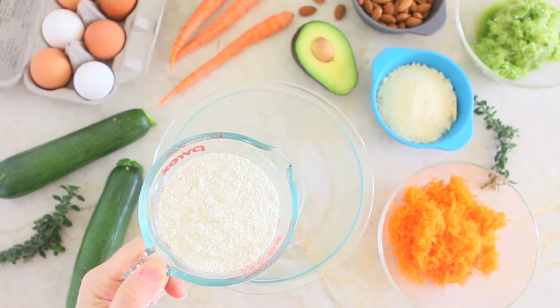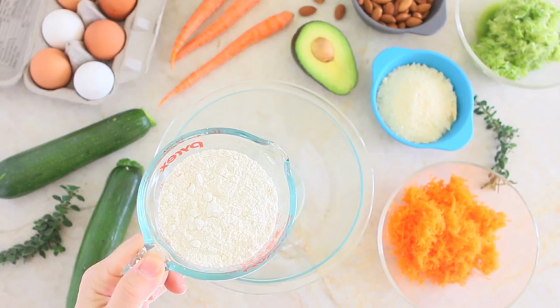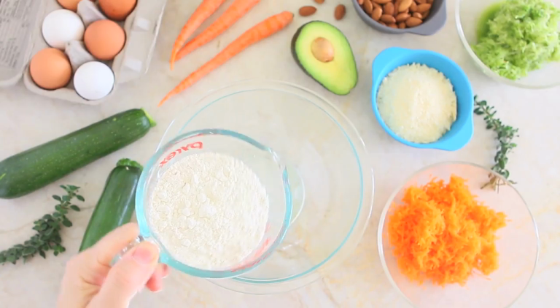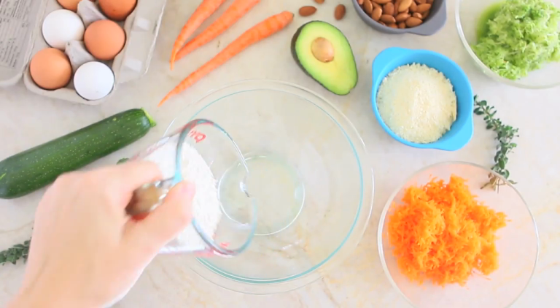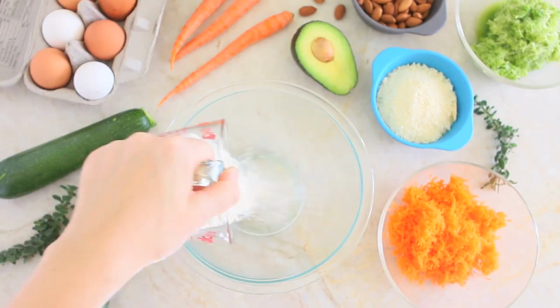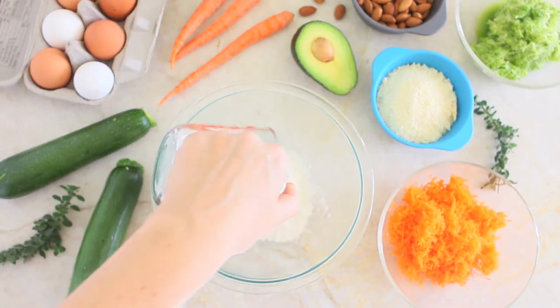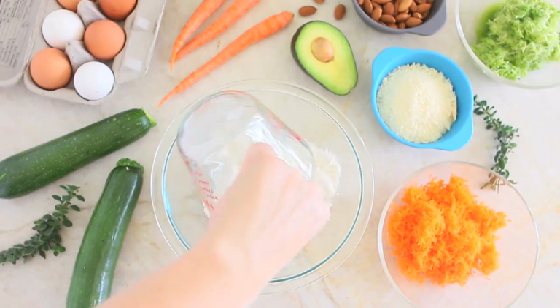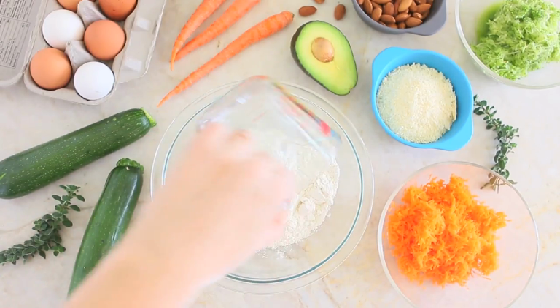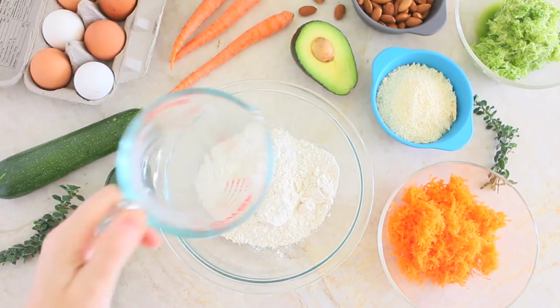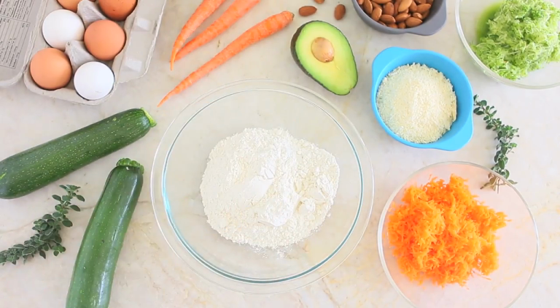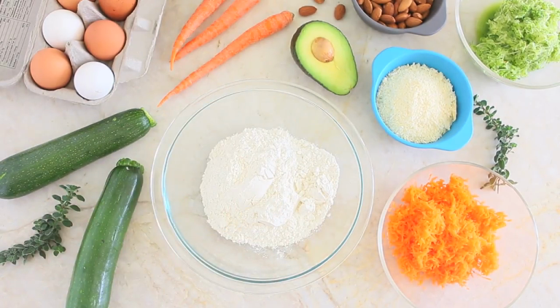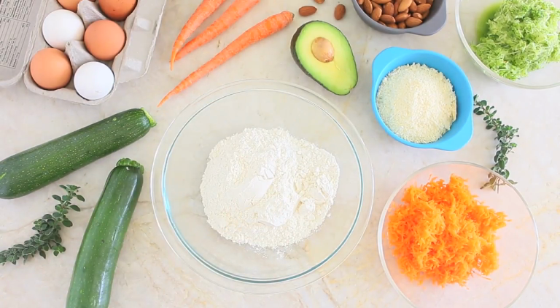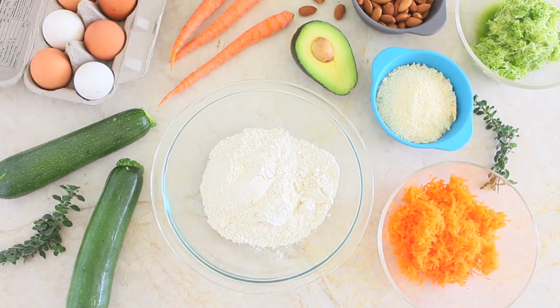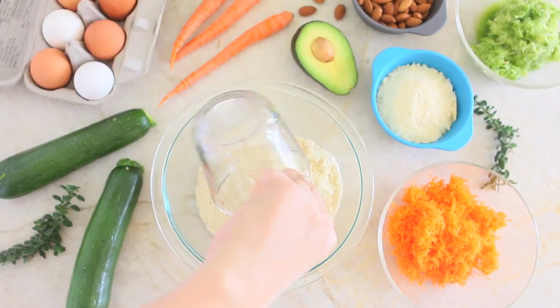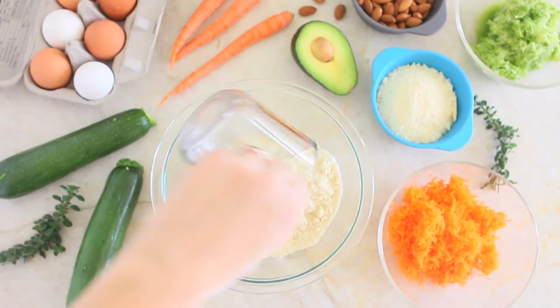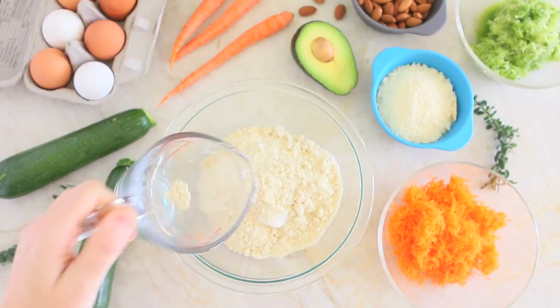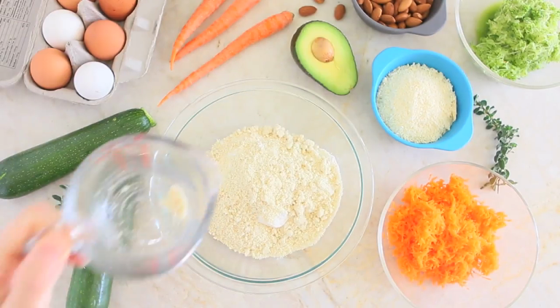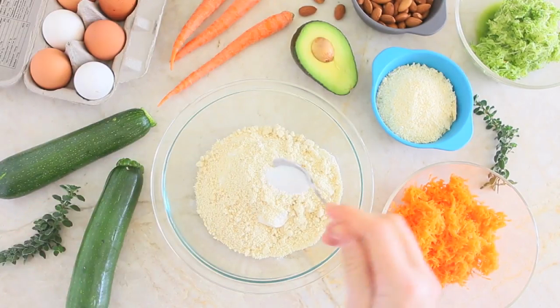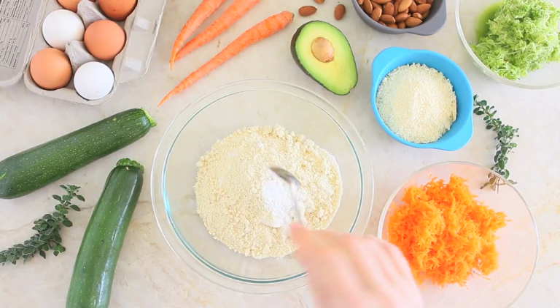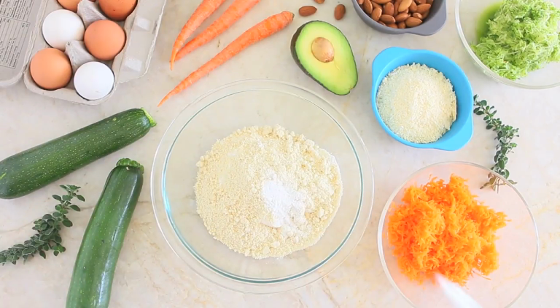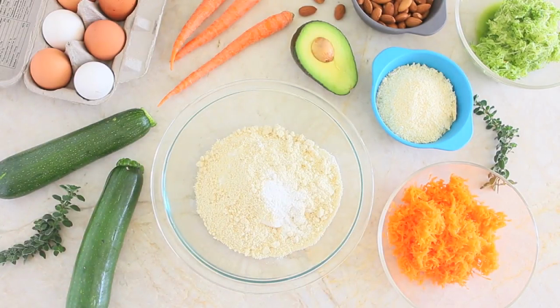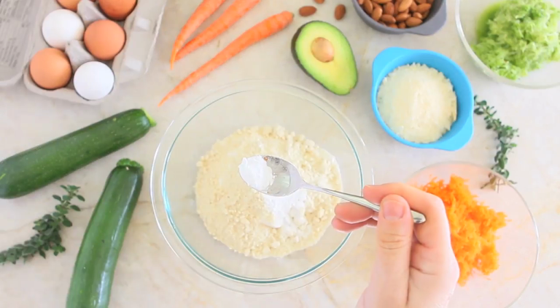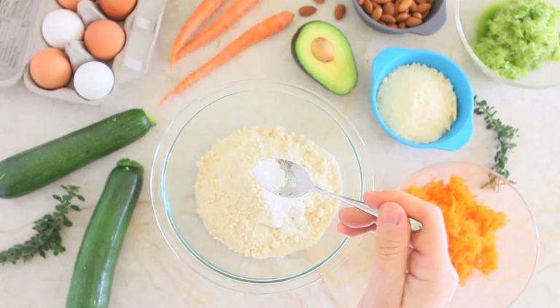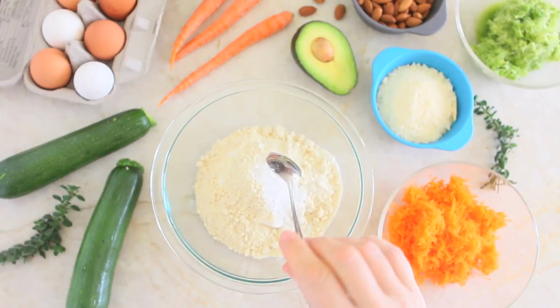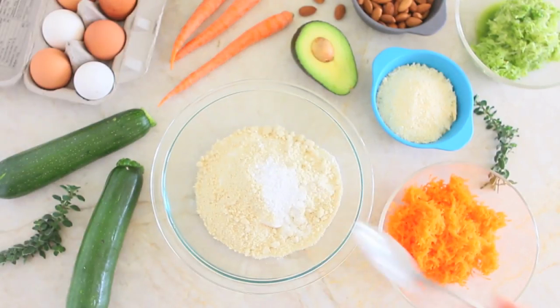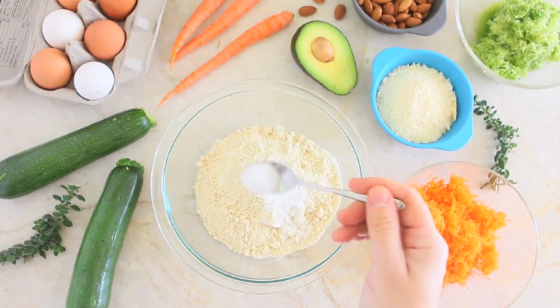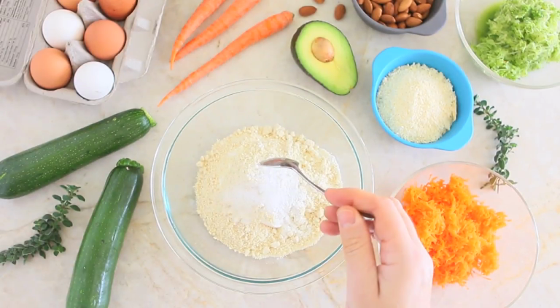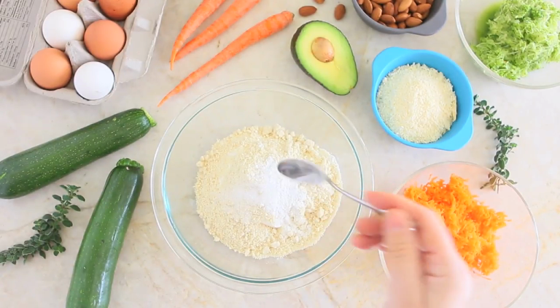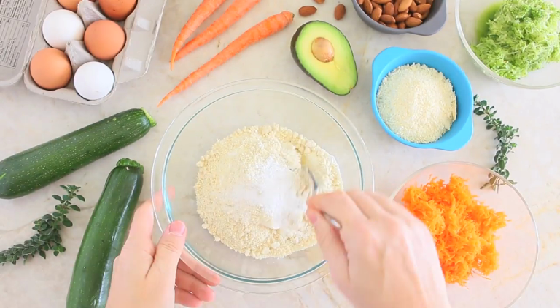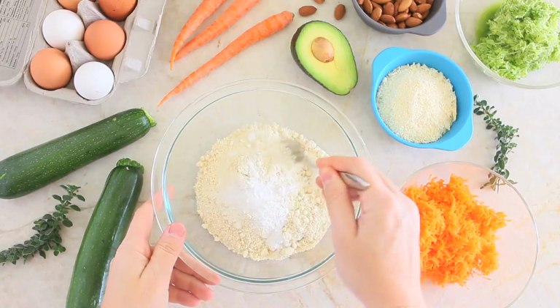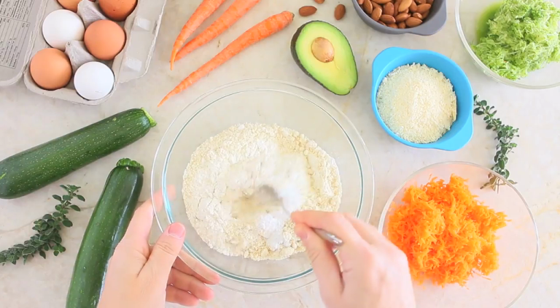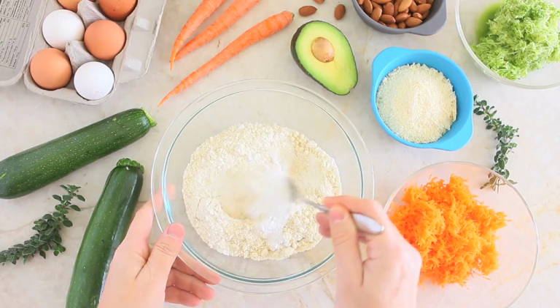First, in a big bowl we are going to mix together the flour, the almond meal, the baking powder, the baking soda, and the salt. And we're going to mix.